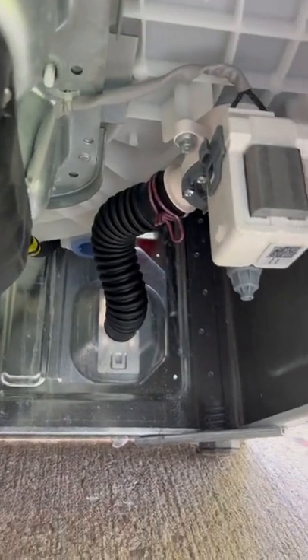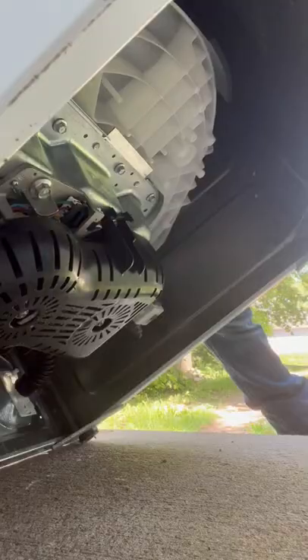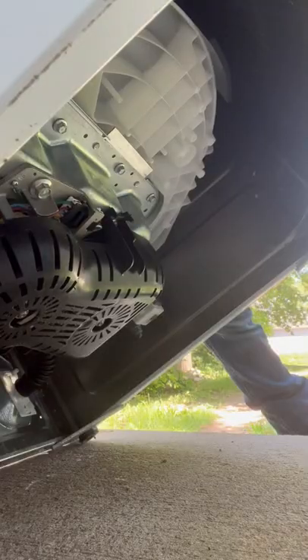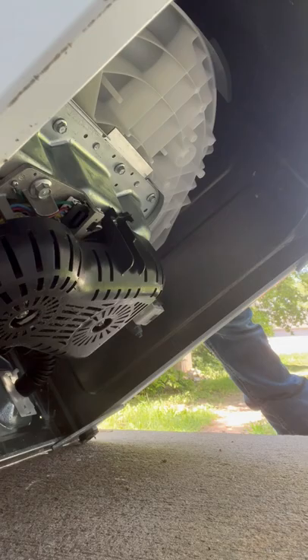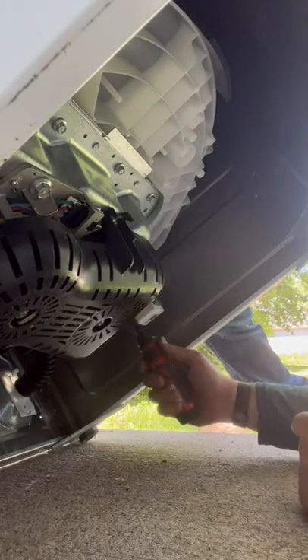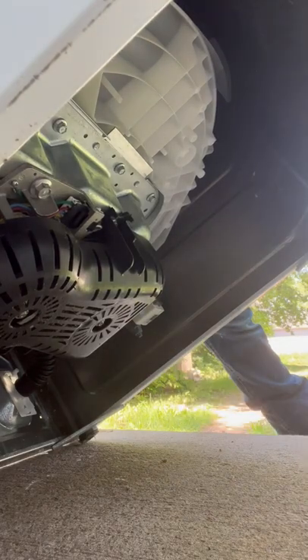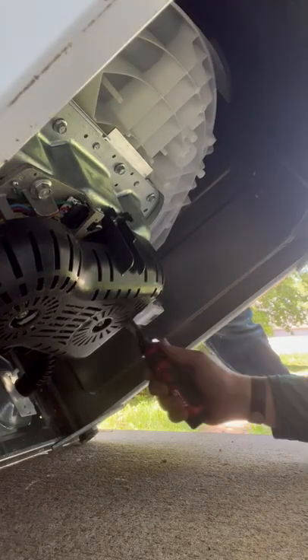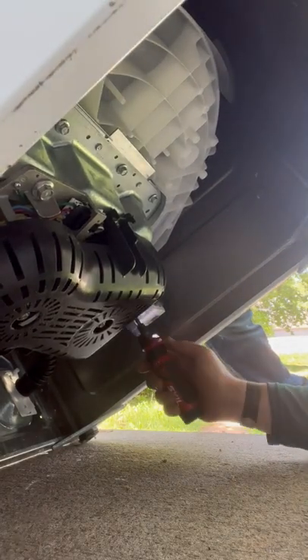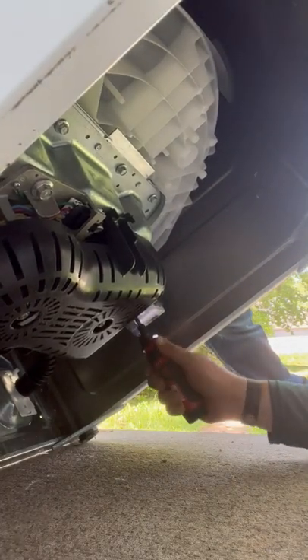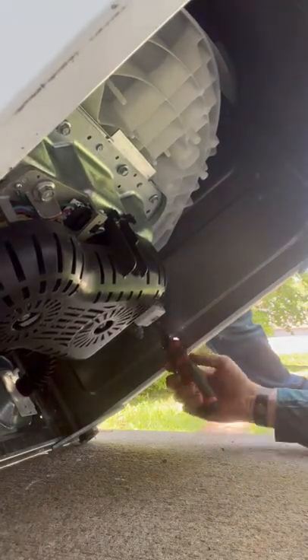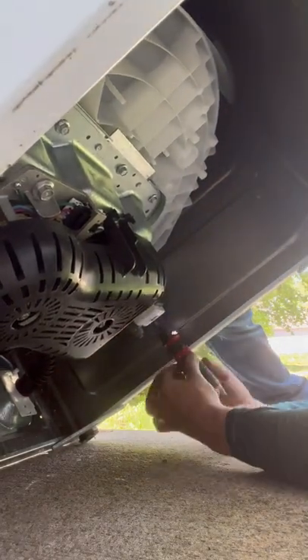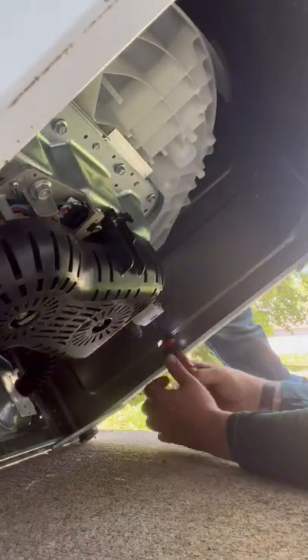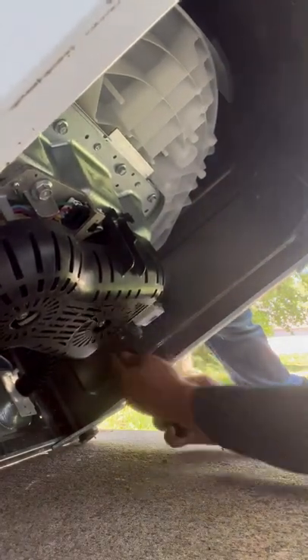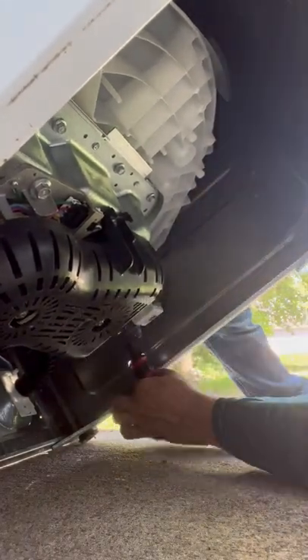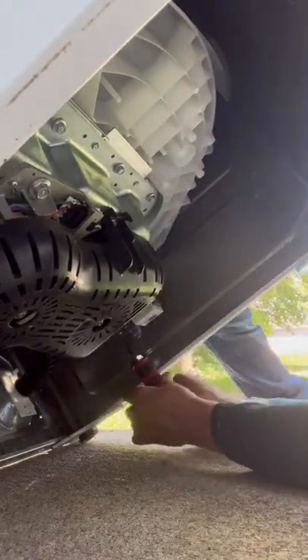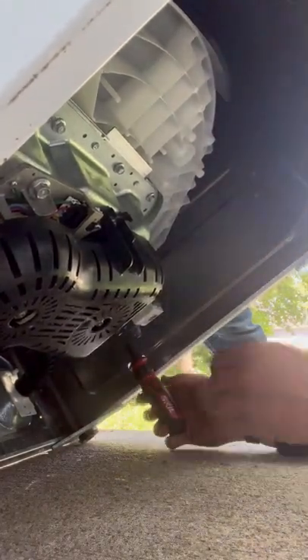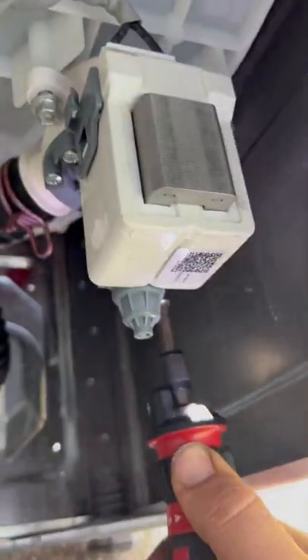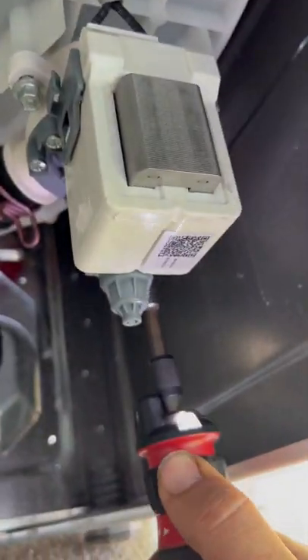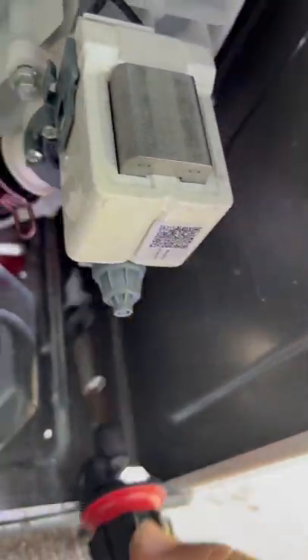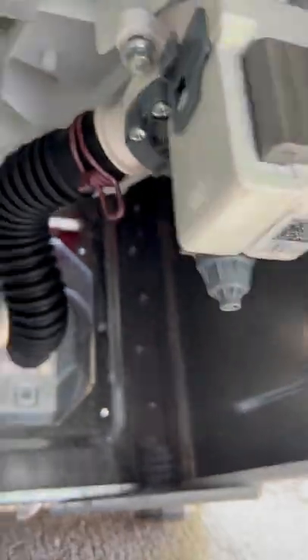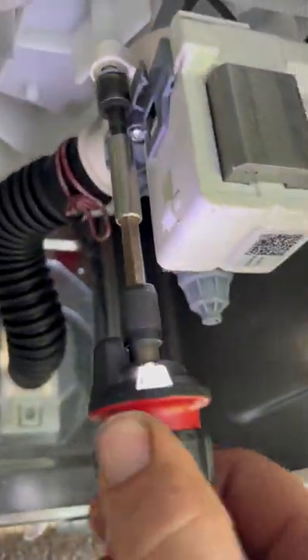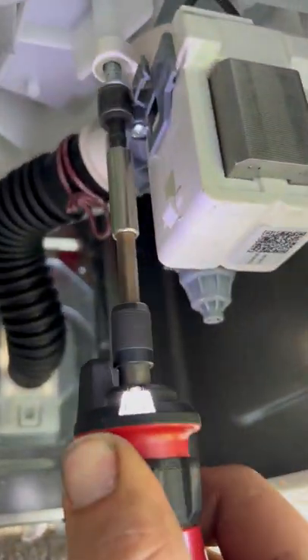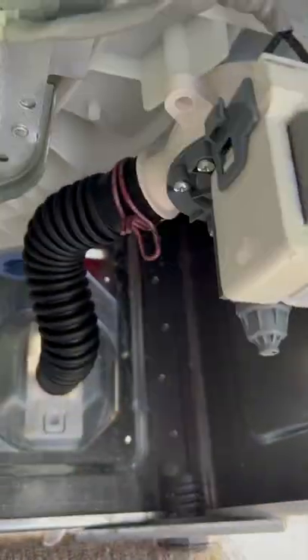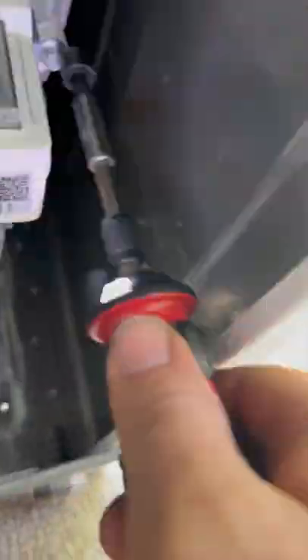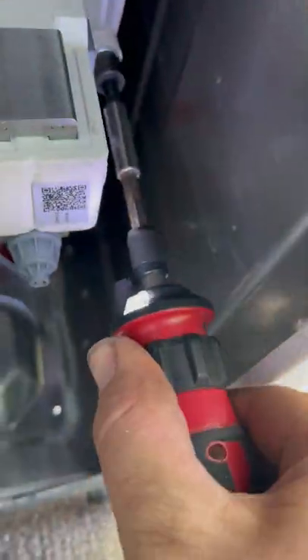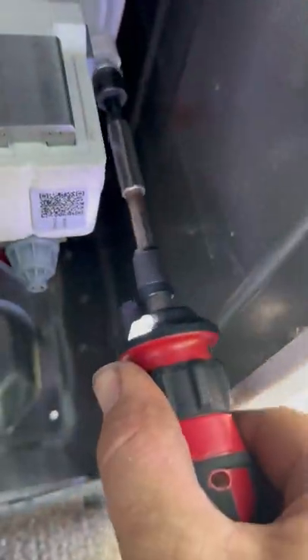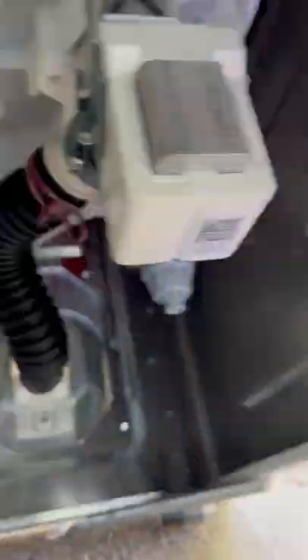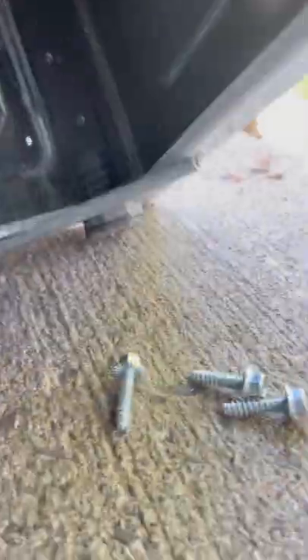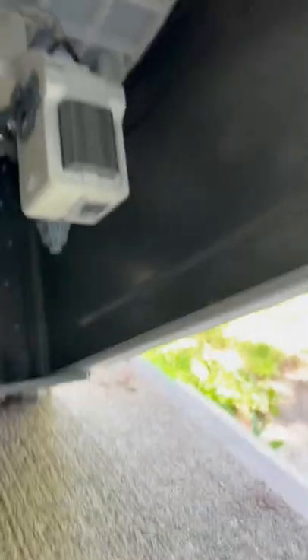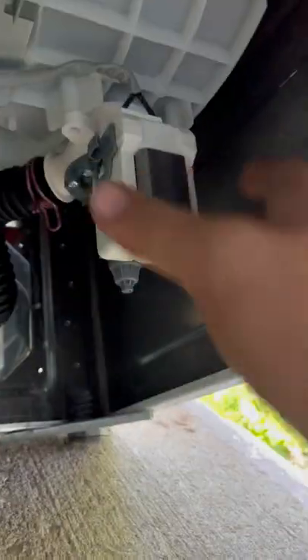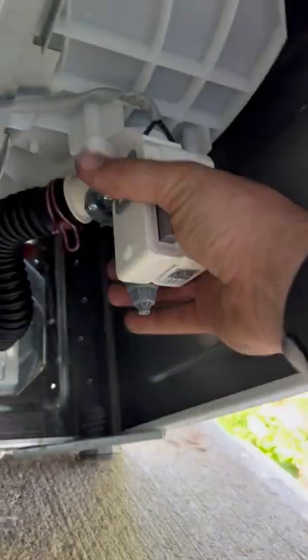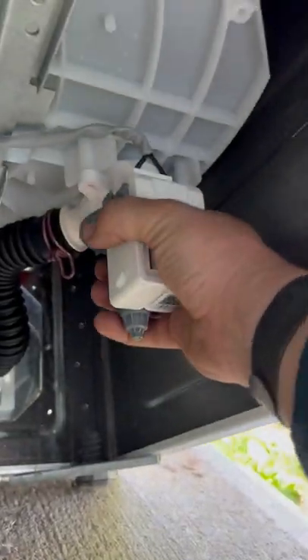It was real close to the outside, so we just dragged it outside so we could make our mess out there and not inside. We take our screwdriver and remove the three bolts holding the pump on.